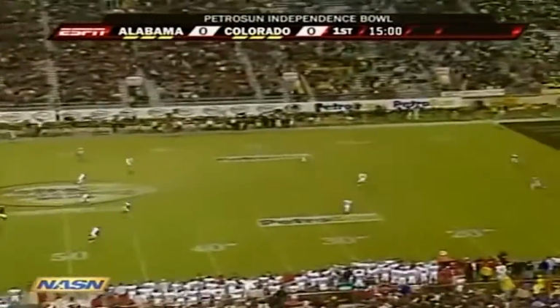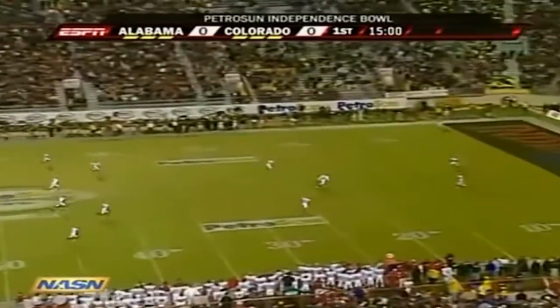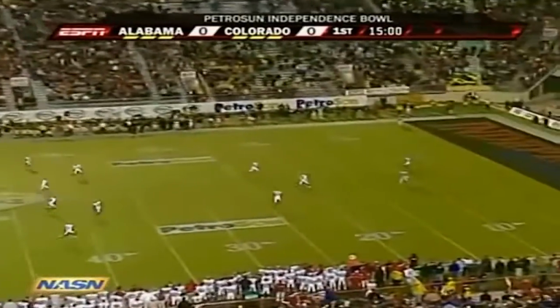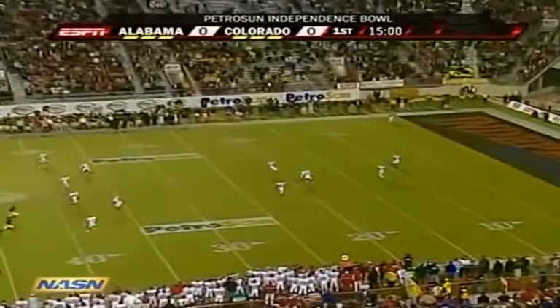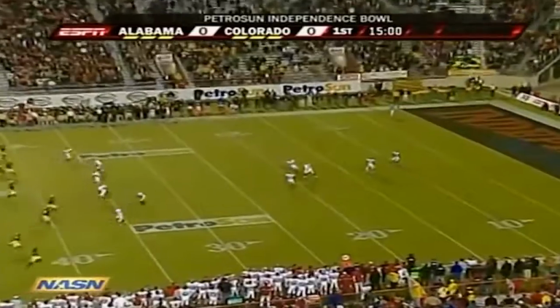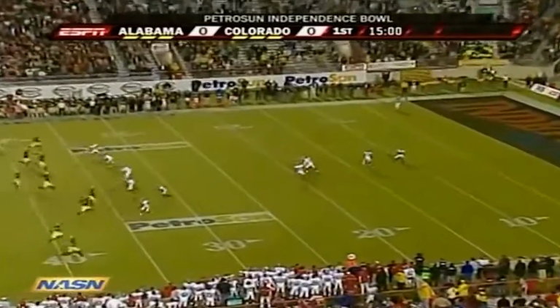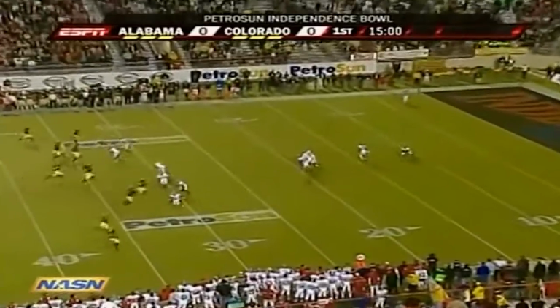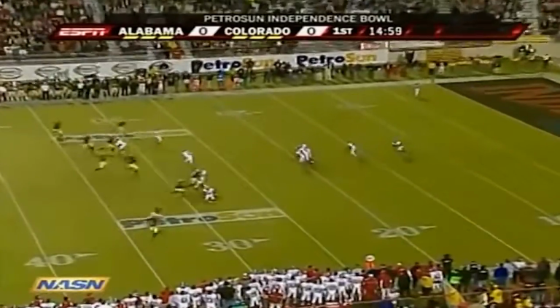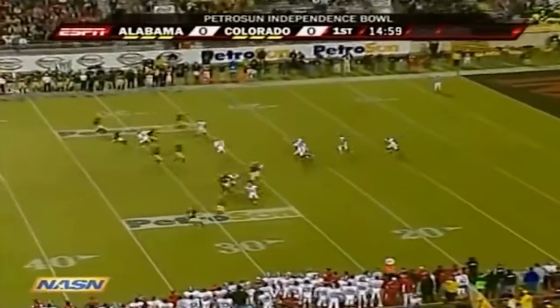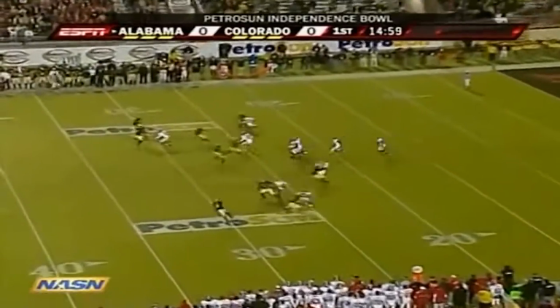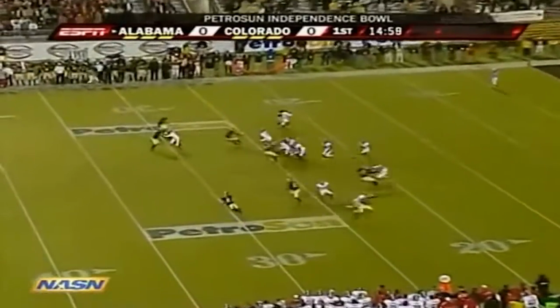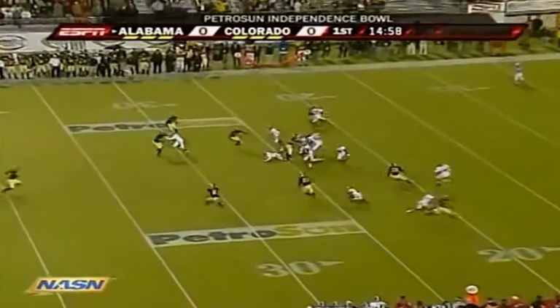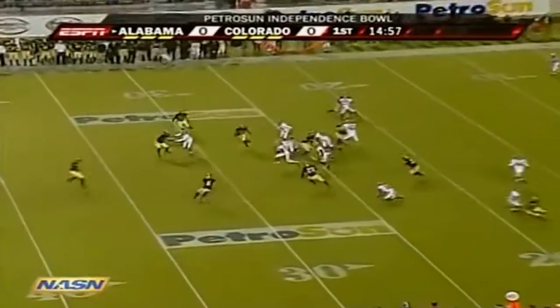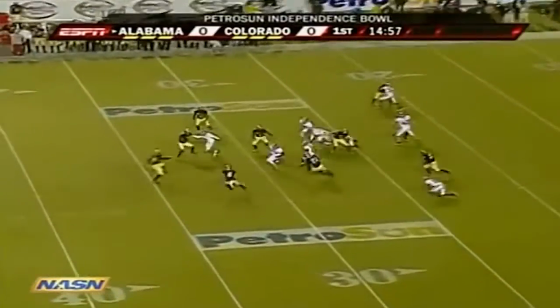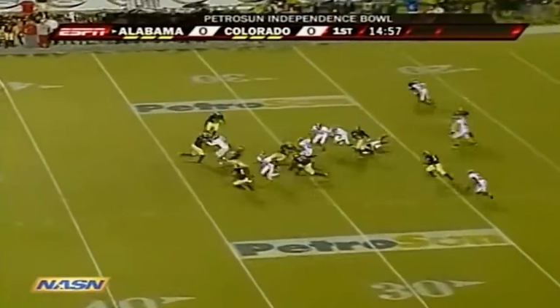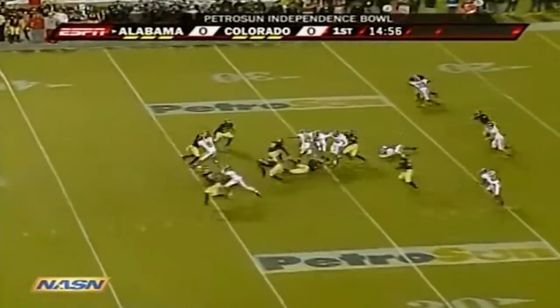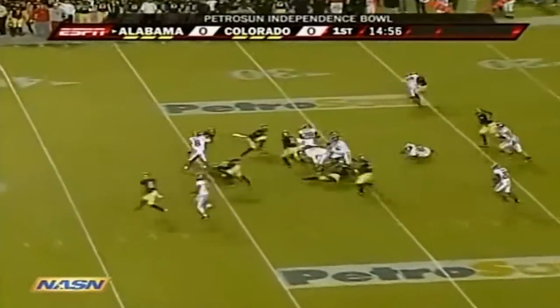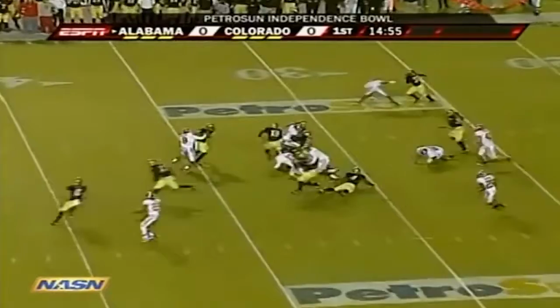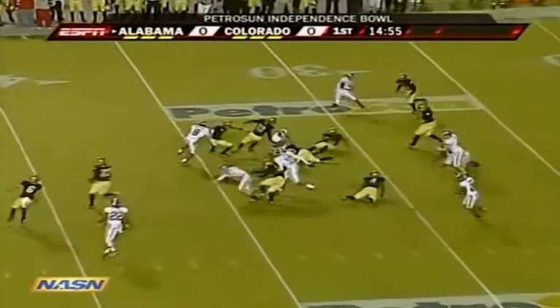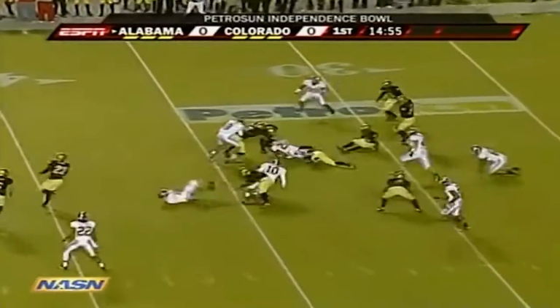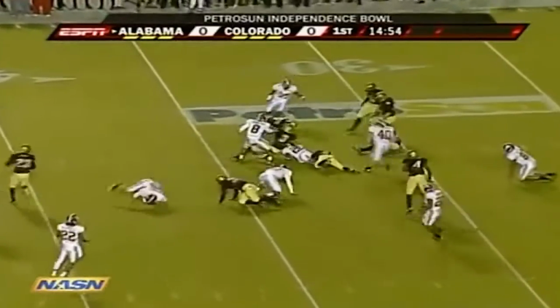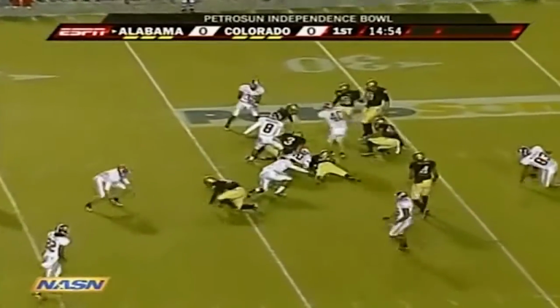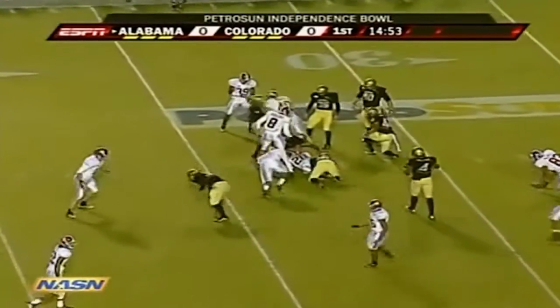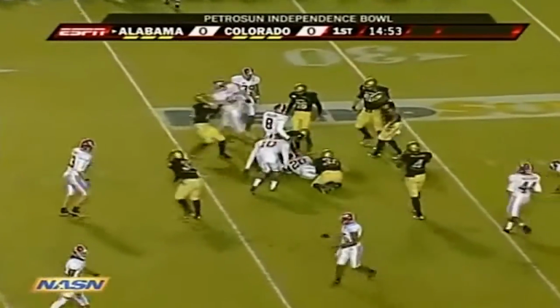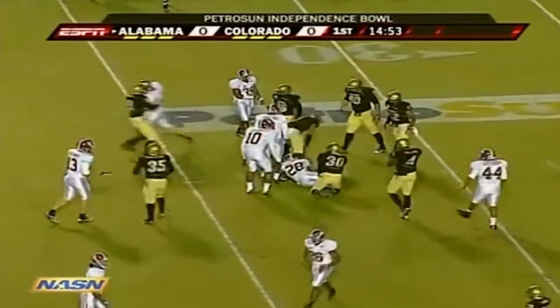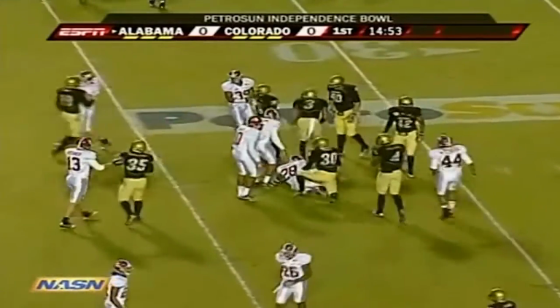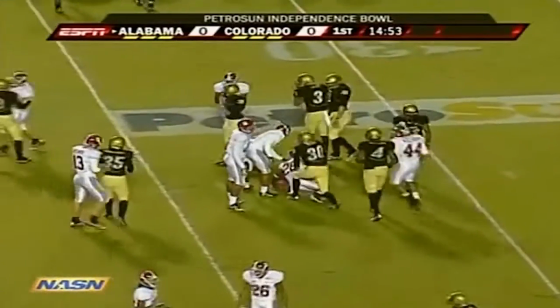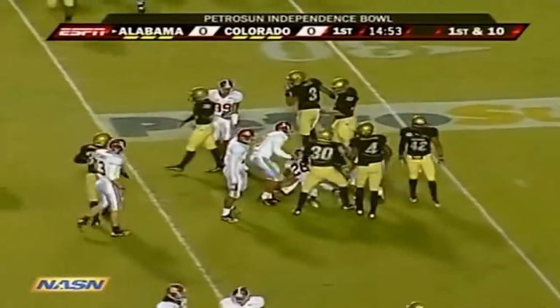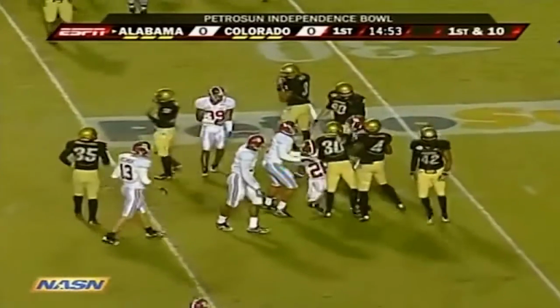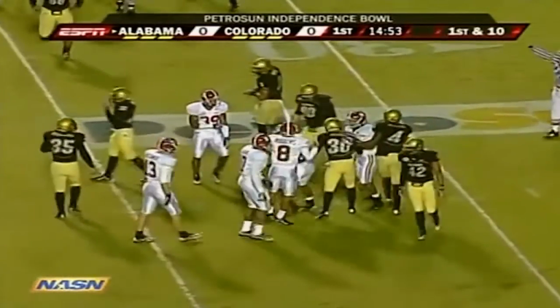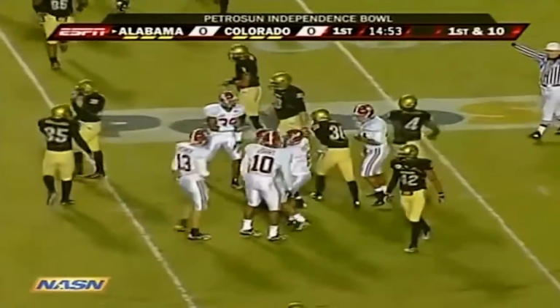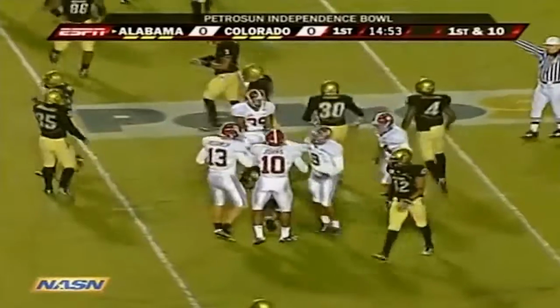Alabama winning the toss, deferring — actually receiving here. That's Javier Arenas back after a leg injury in their last game against Auburn. He's a big part of what they do in special teams.